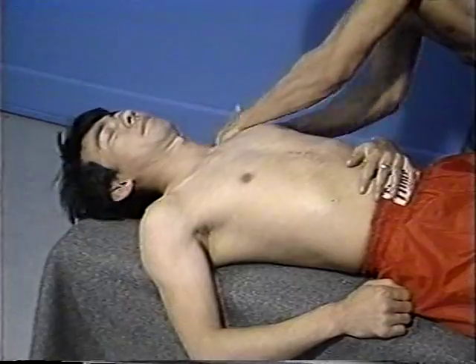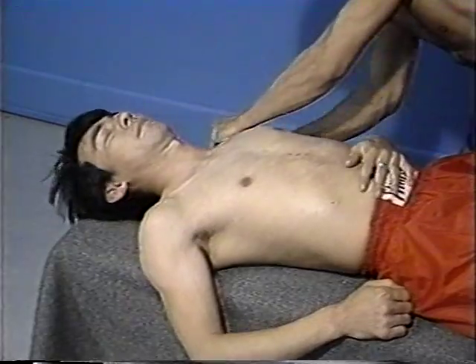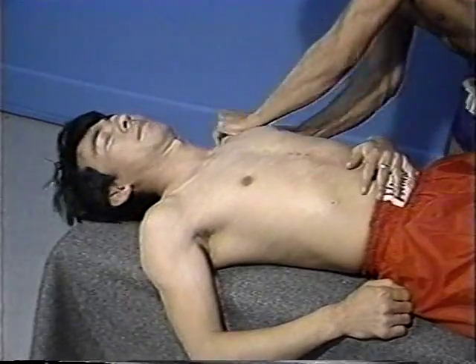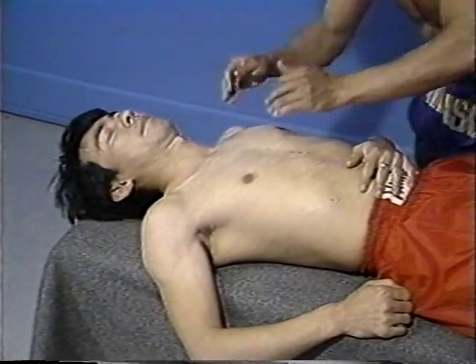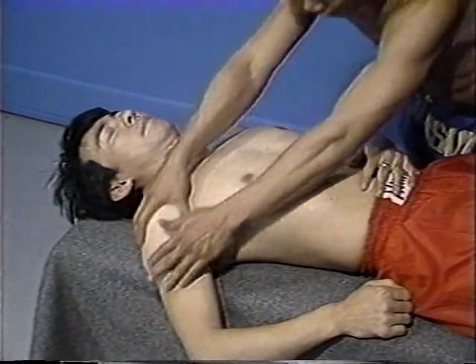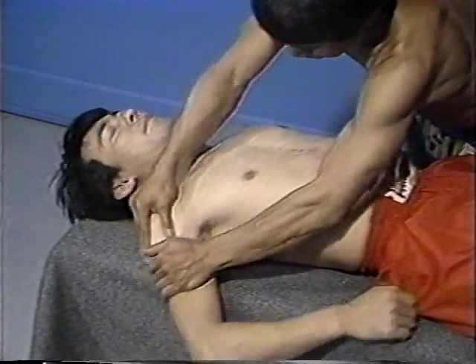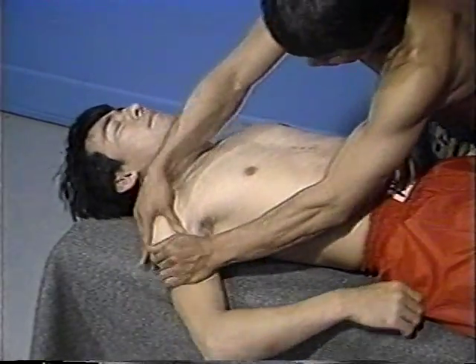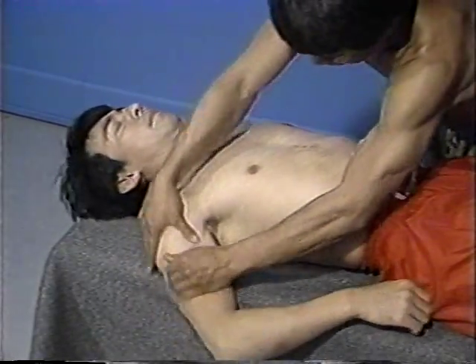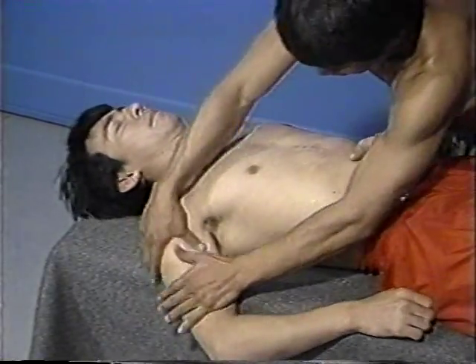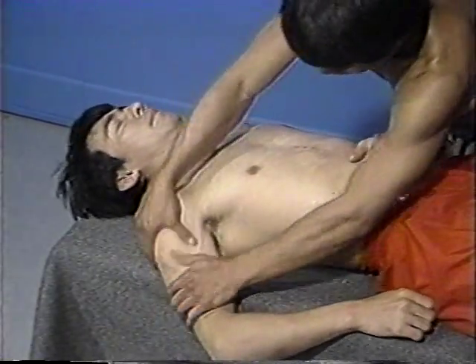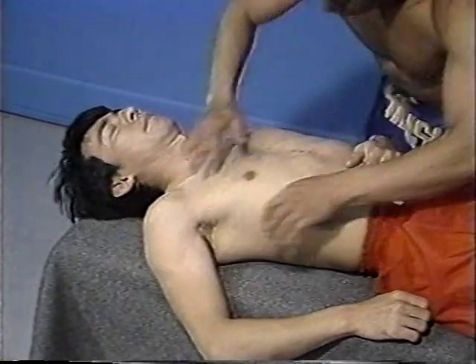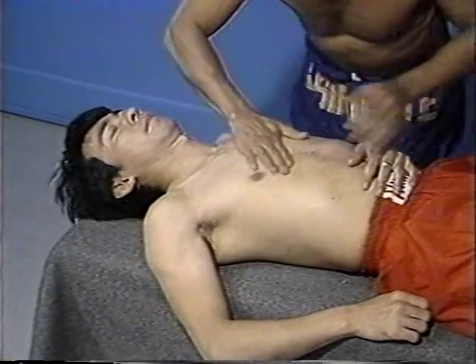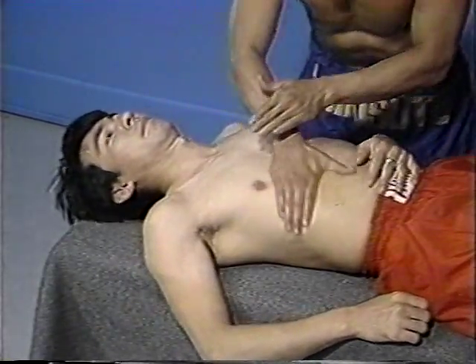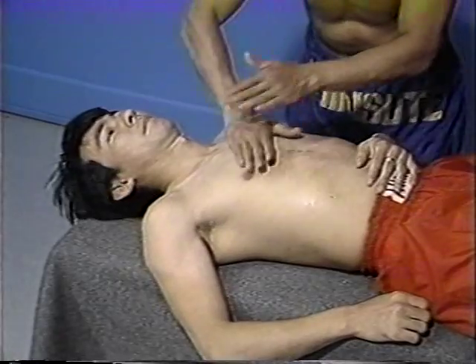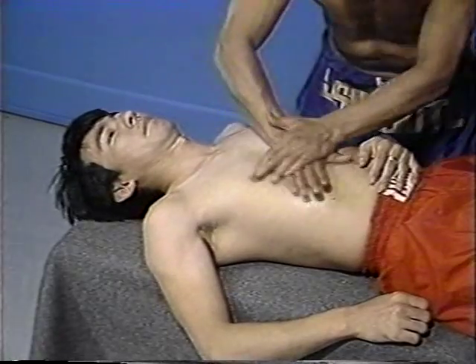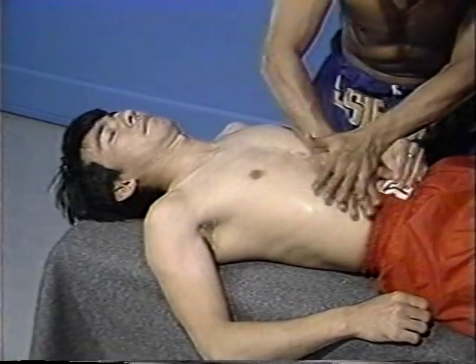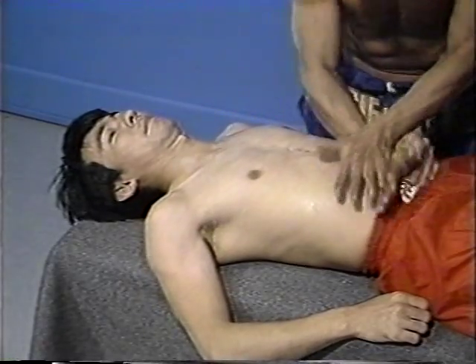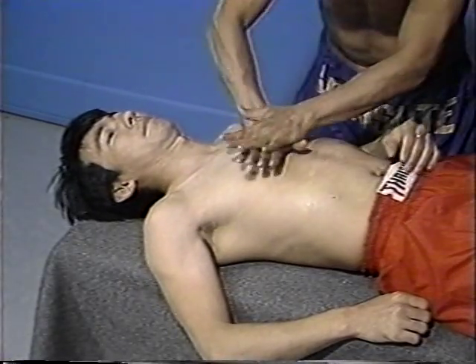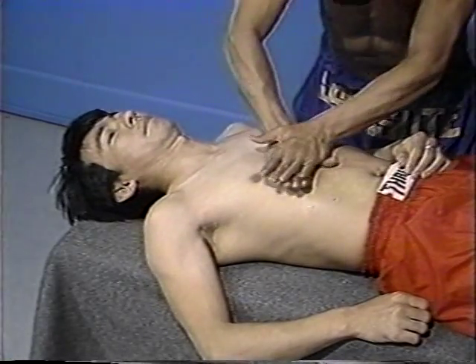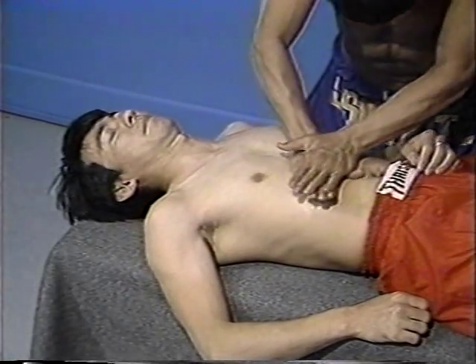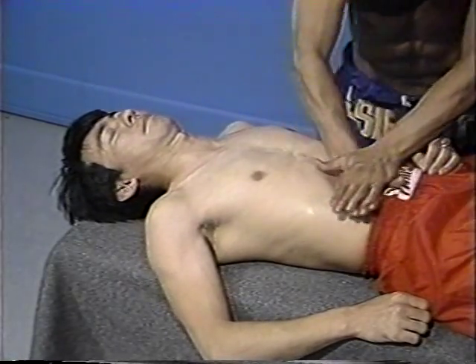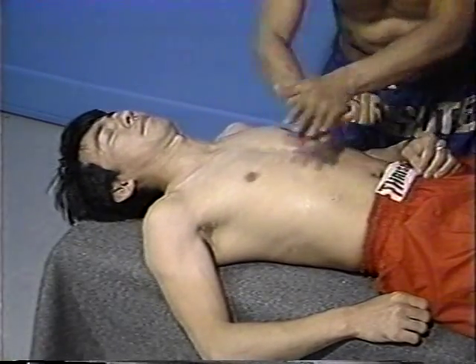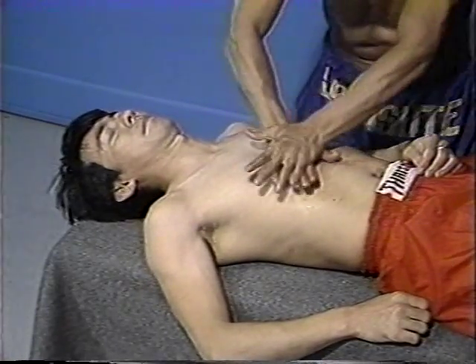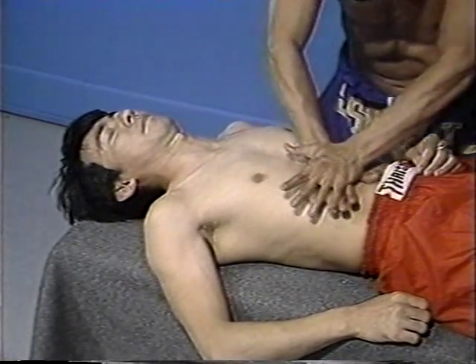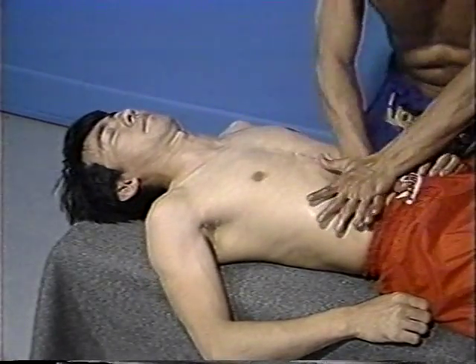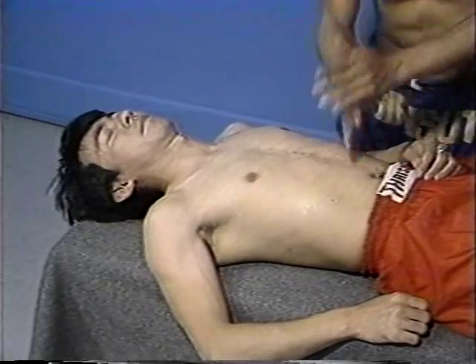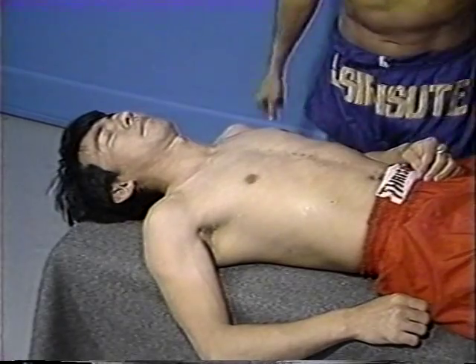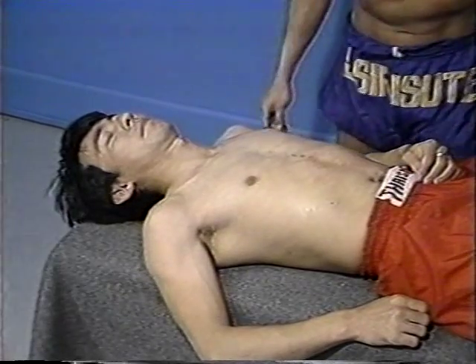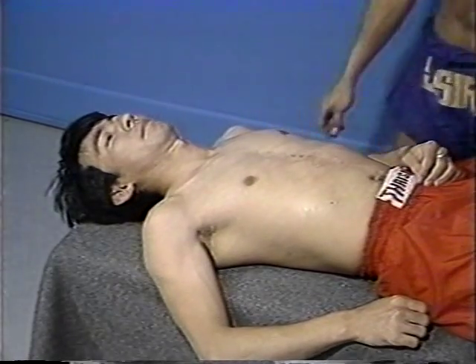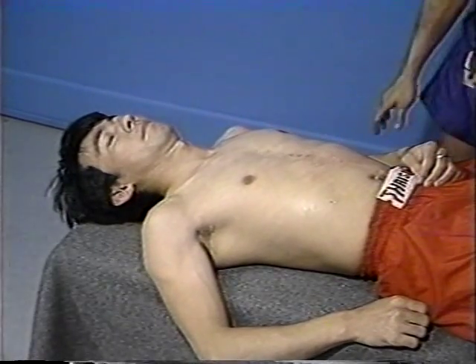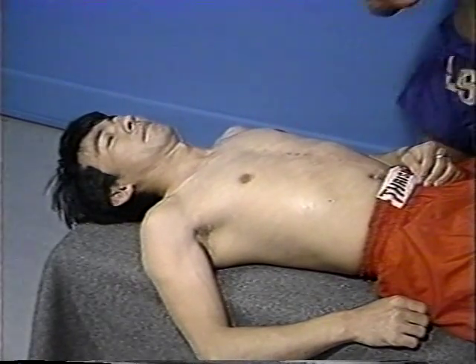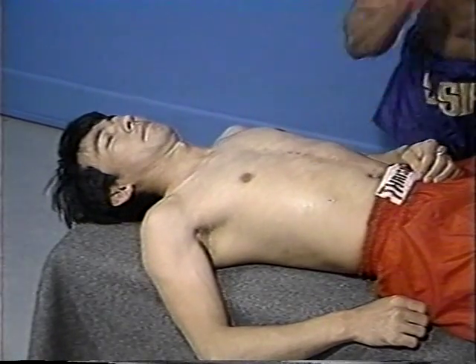Finally, the shoulders are again massaged from the front area in order to get all the muscle fibers, and this completes the application of the liniment.